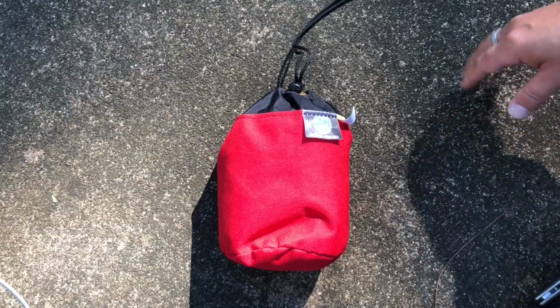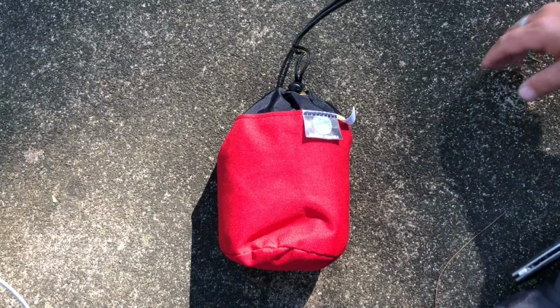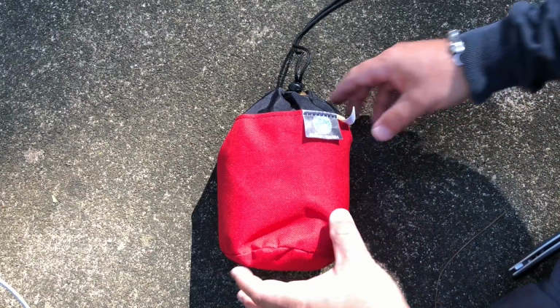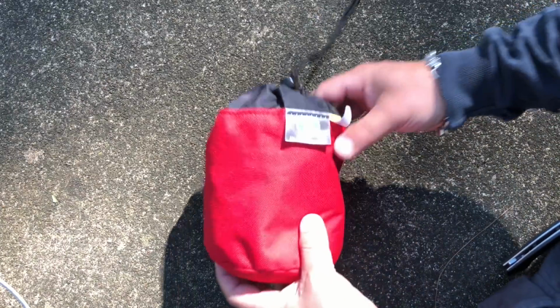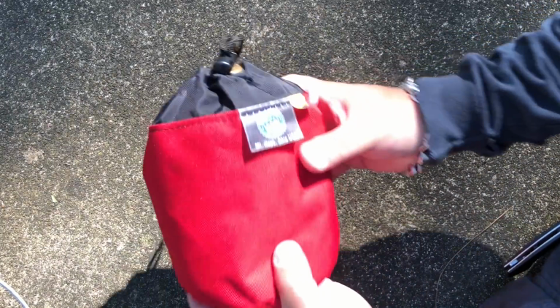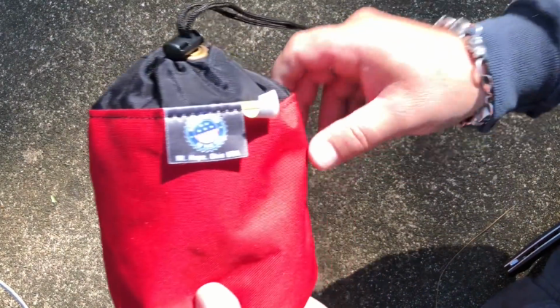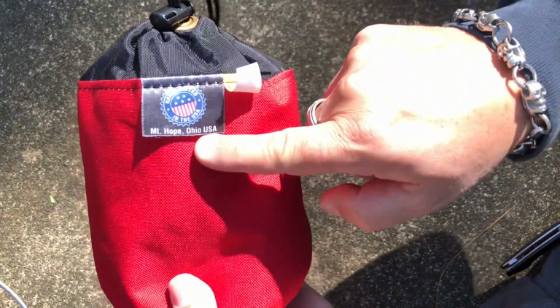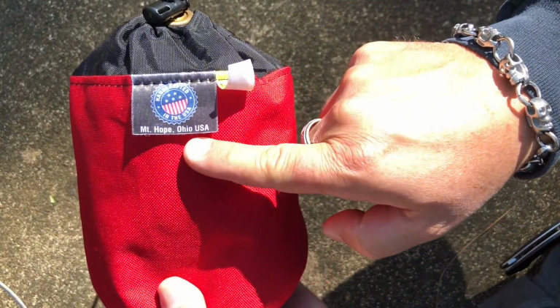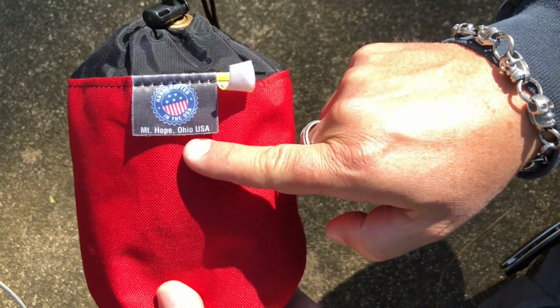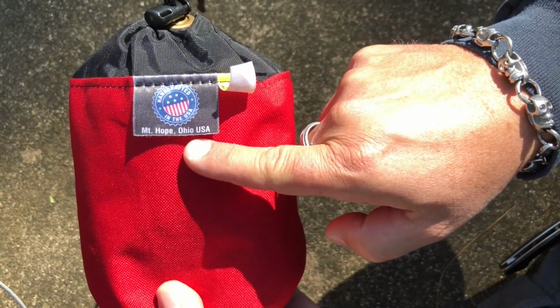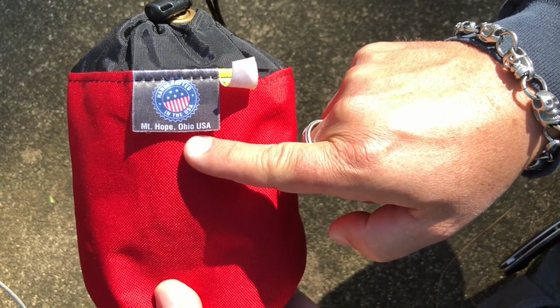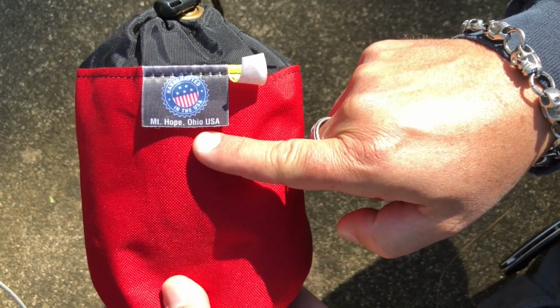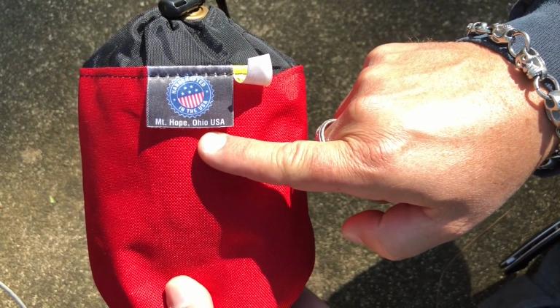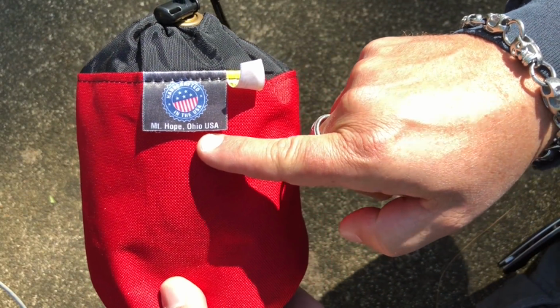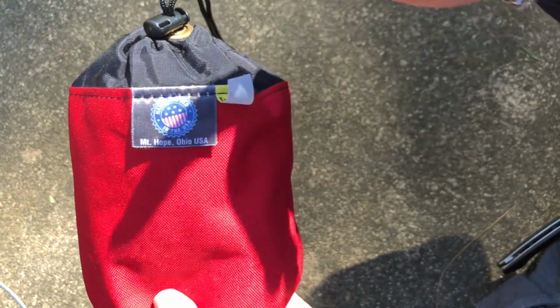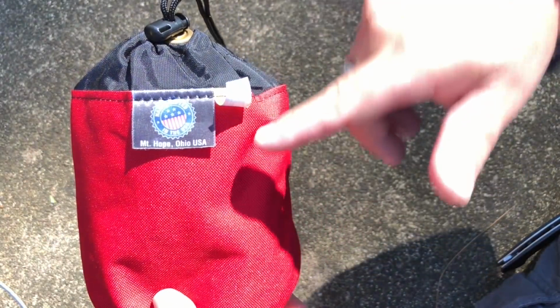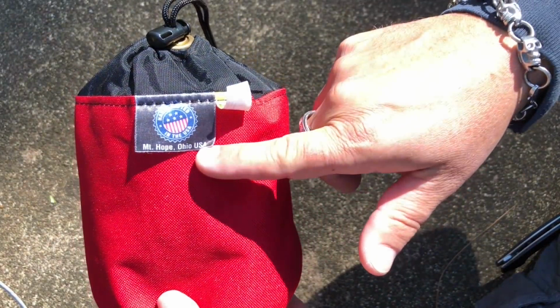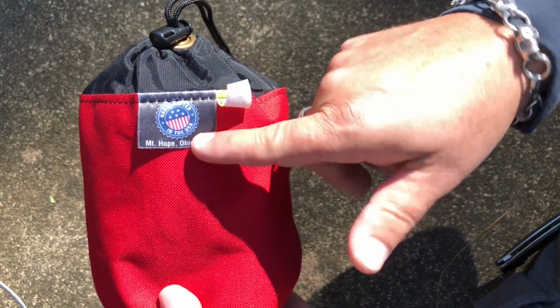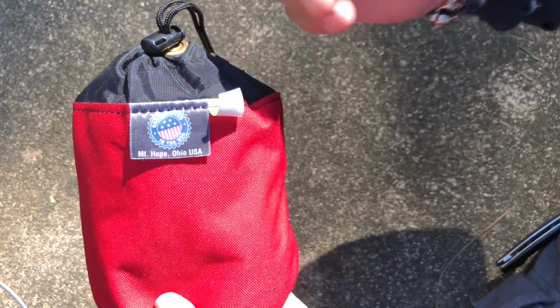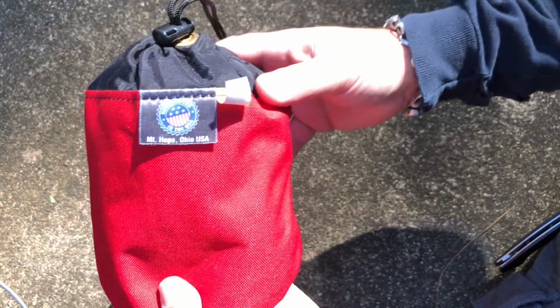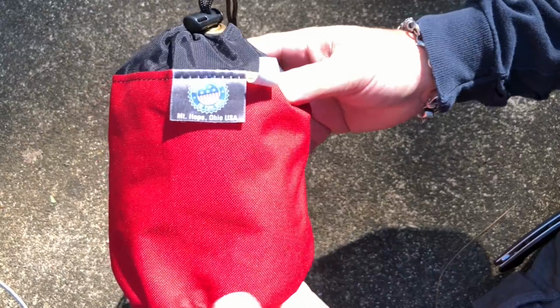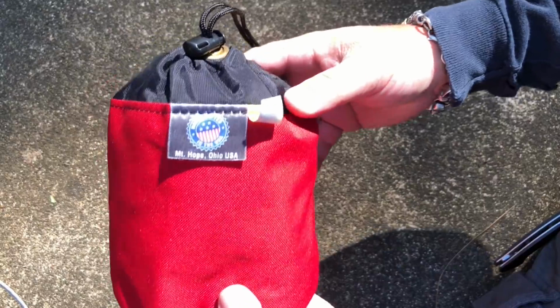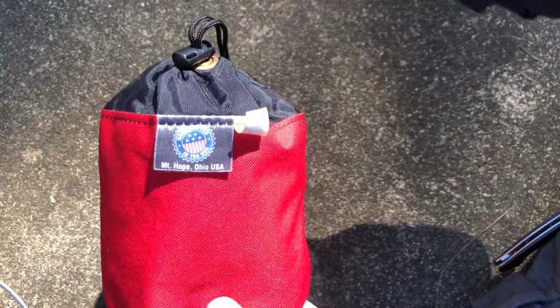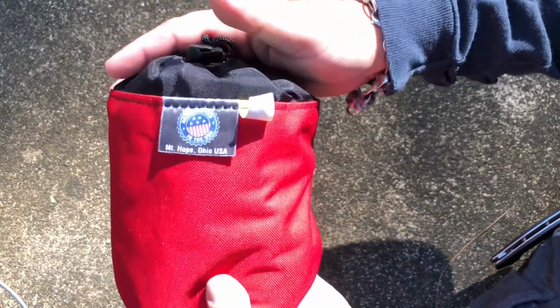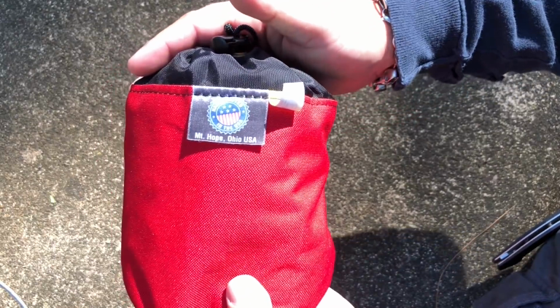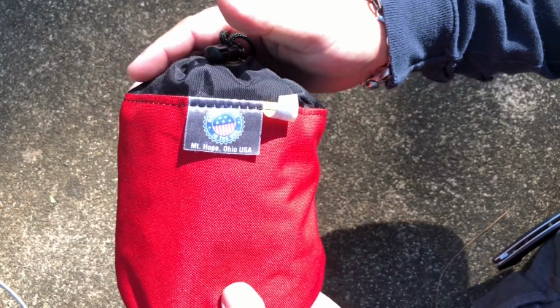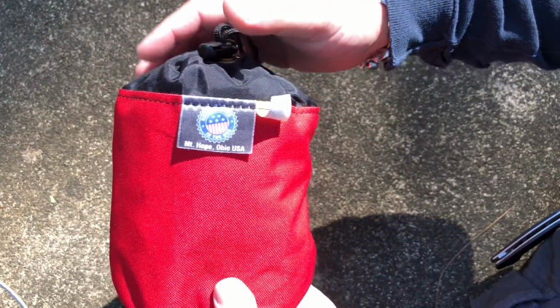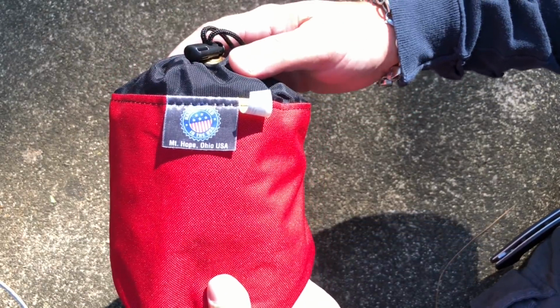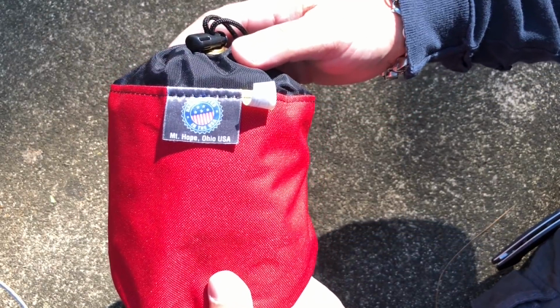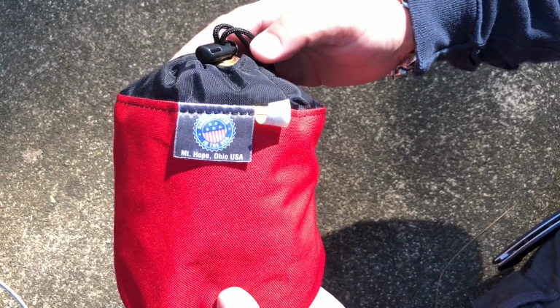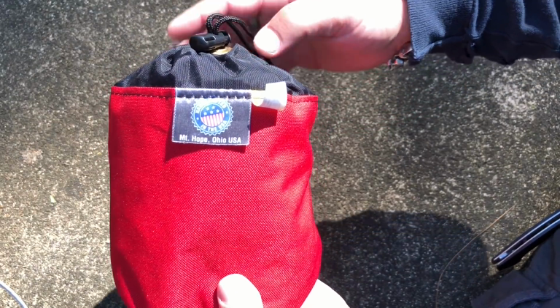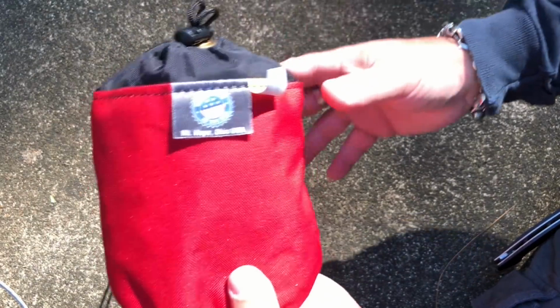All right, so let's take a look at what we got. First off, made in Mount Hope, Ohio — we won't hold that against them. Good American-made product.